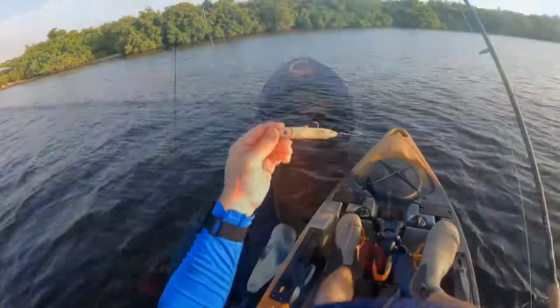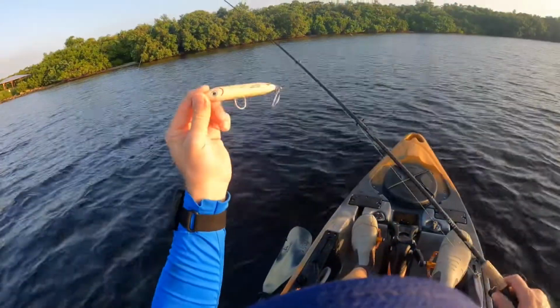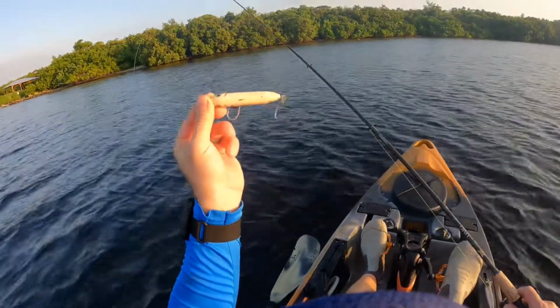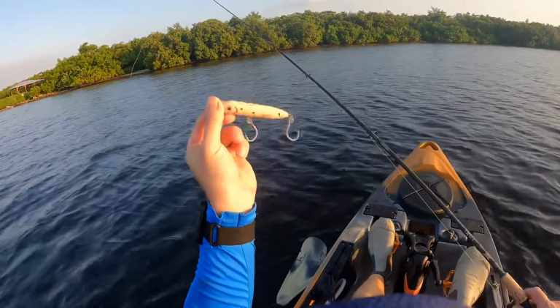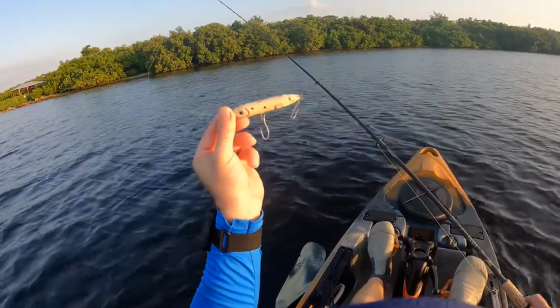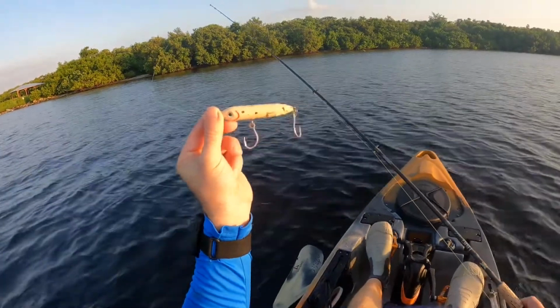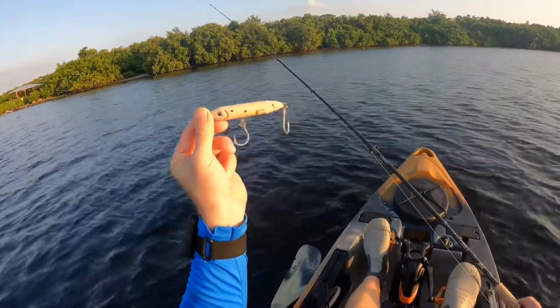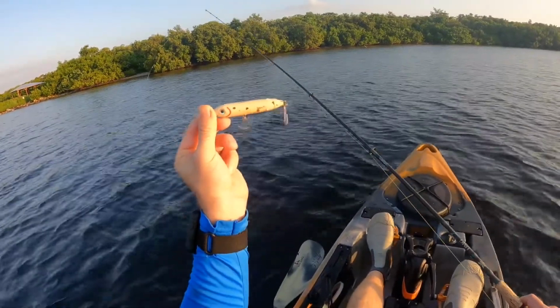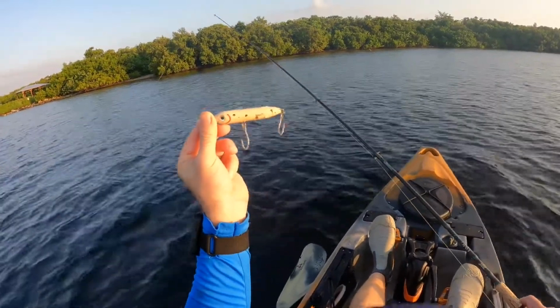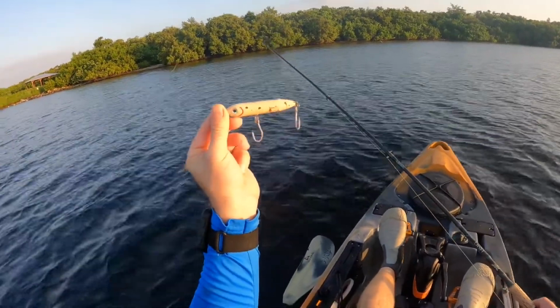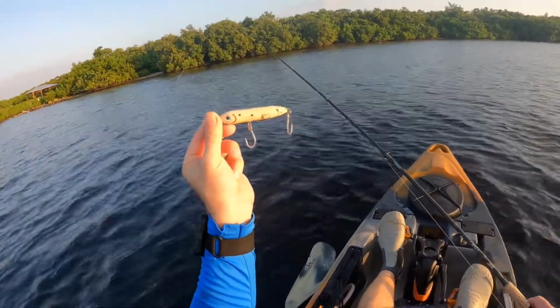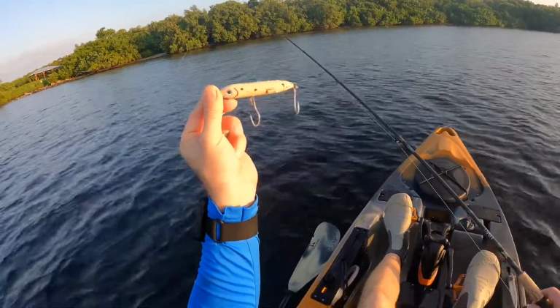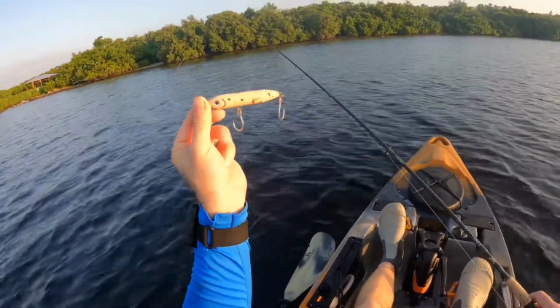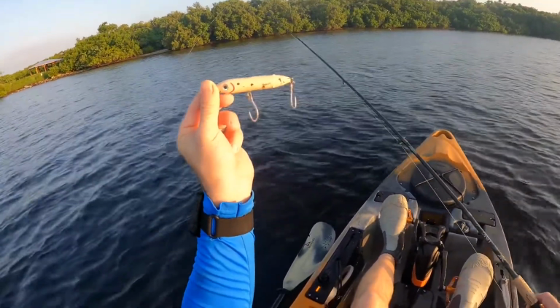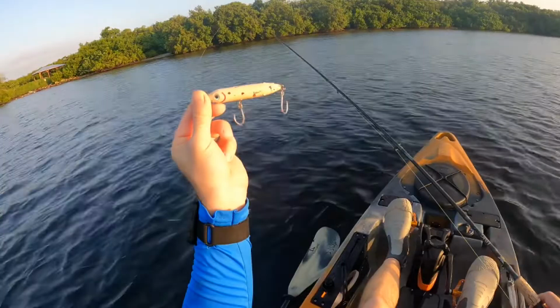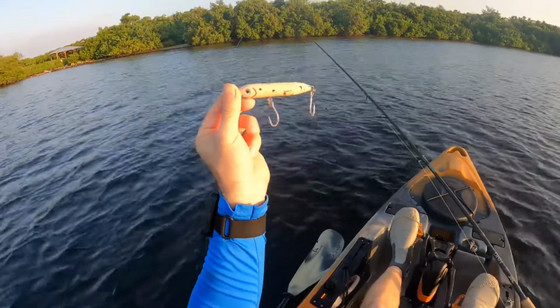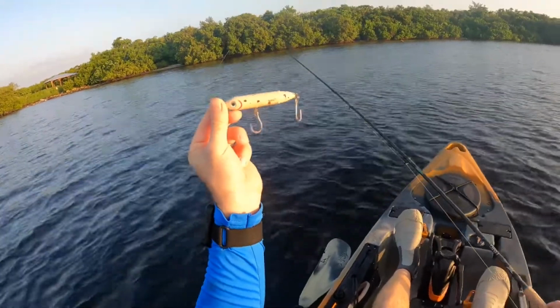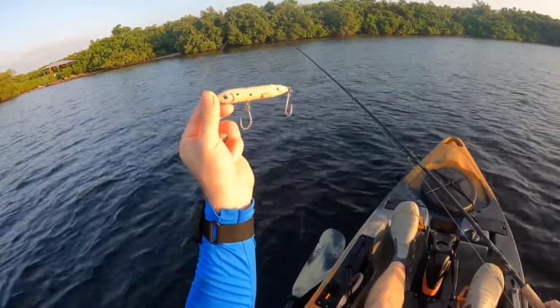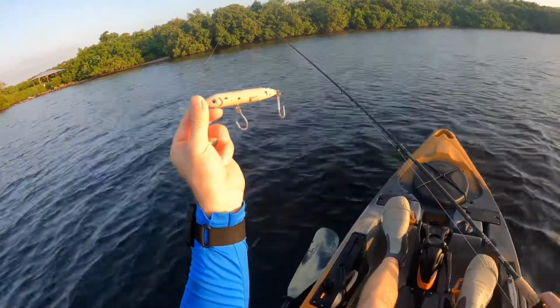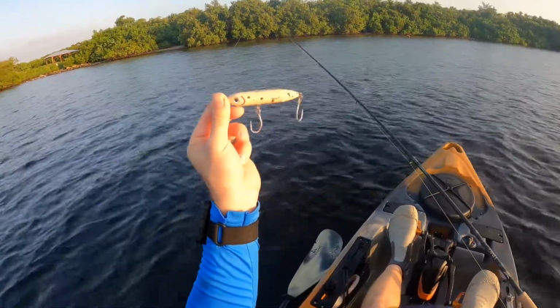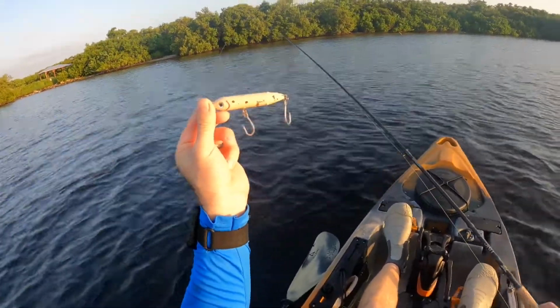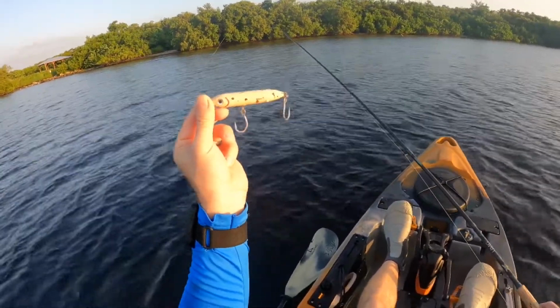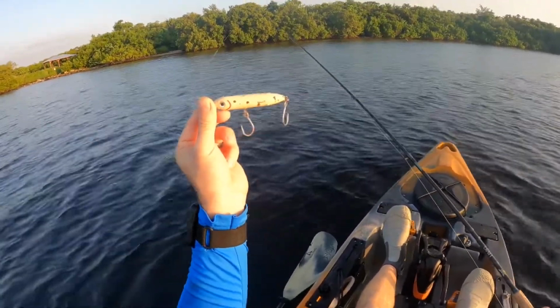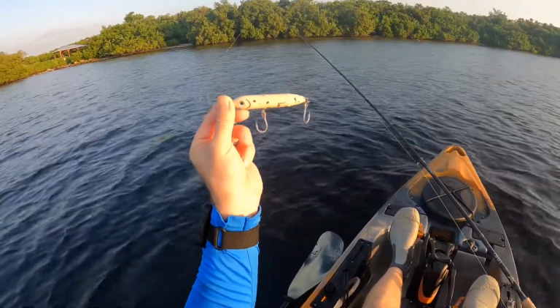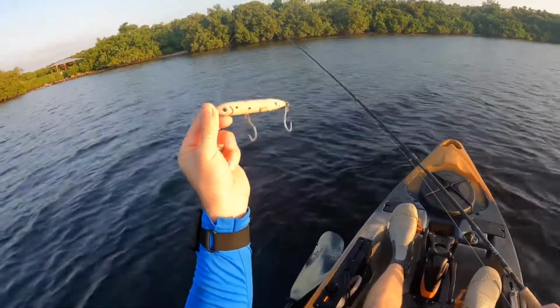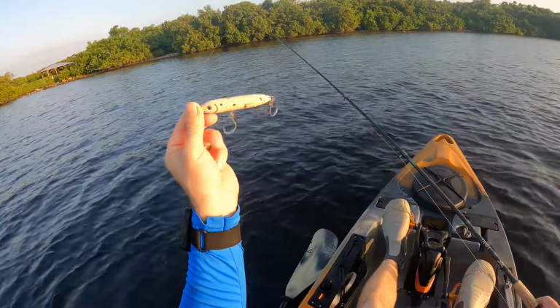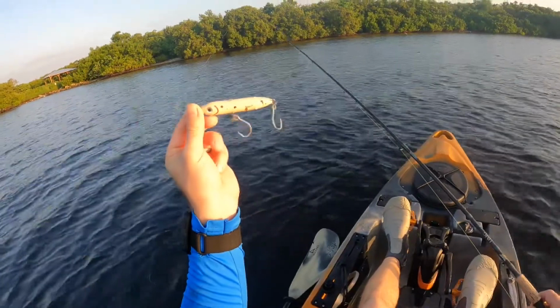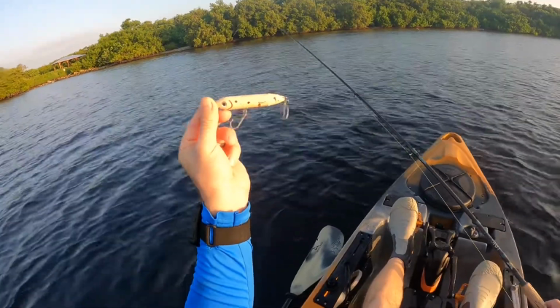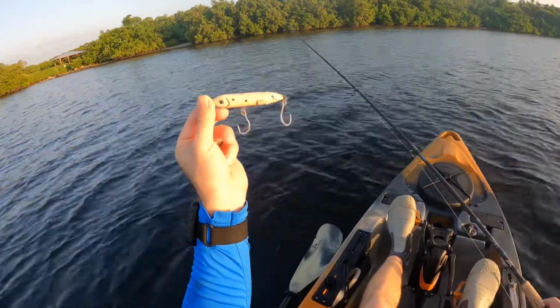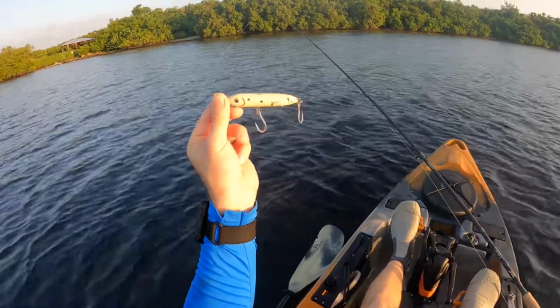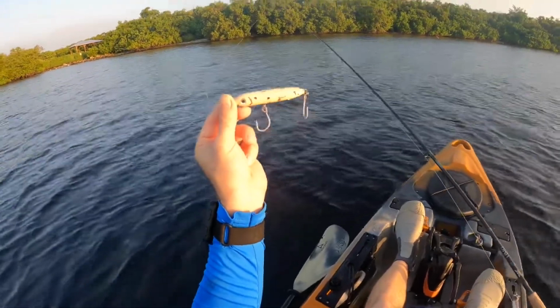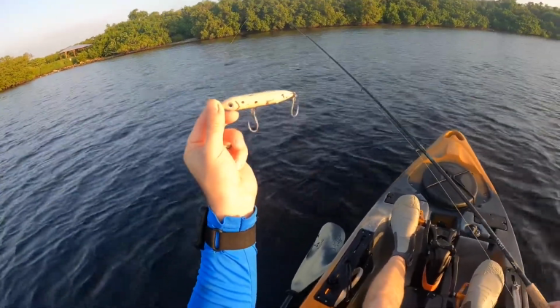Going to start out throwing the Spook Junior from Heddon. I have replaced the treble hooks with inline hooks at the suggestion of my friend Wader Dave — it is easier on the fish and easier on the angler. So let's see if we can't get something on top water.